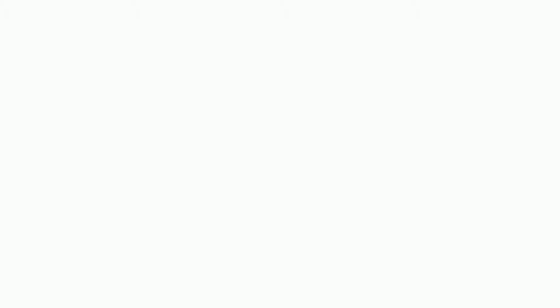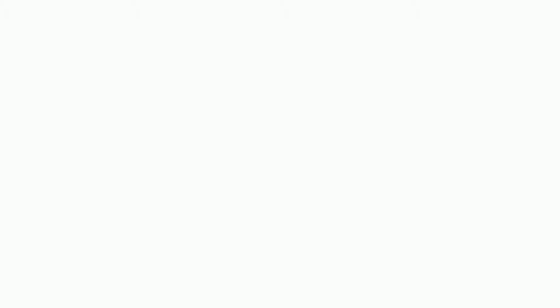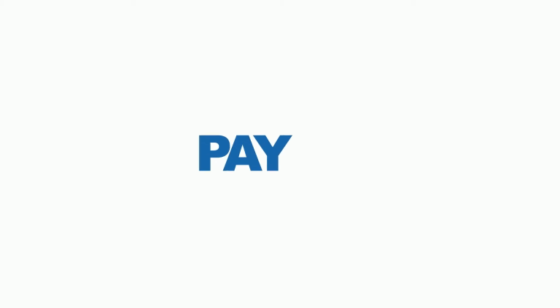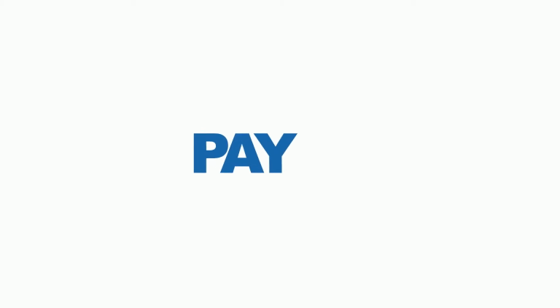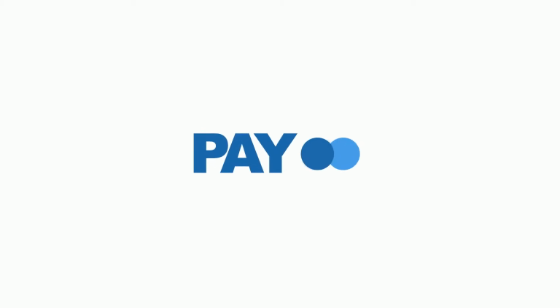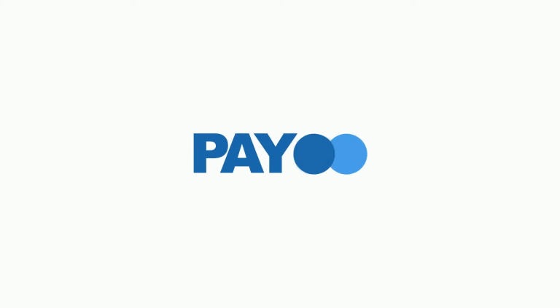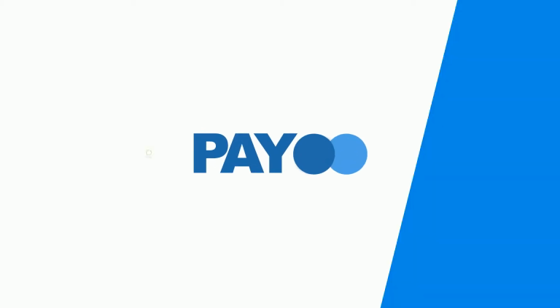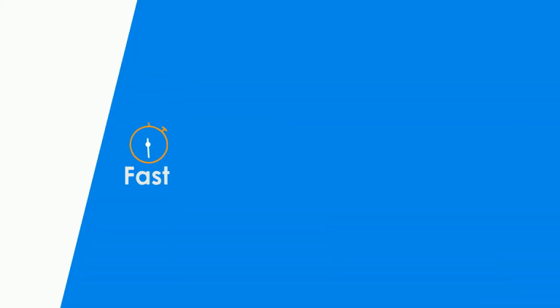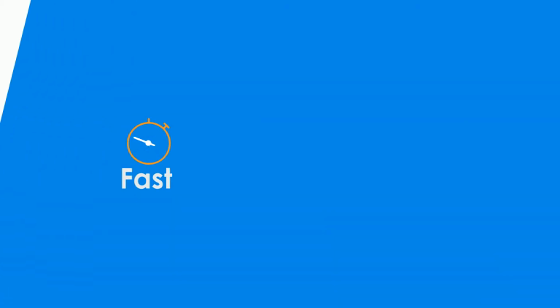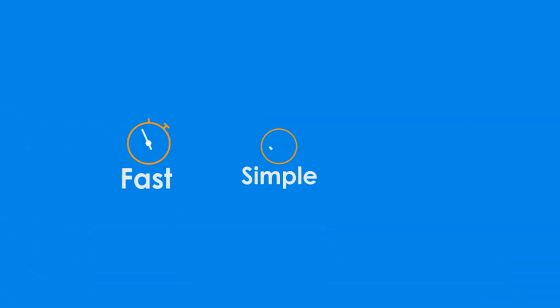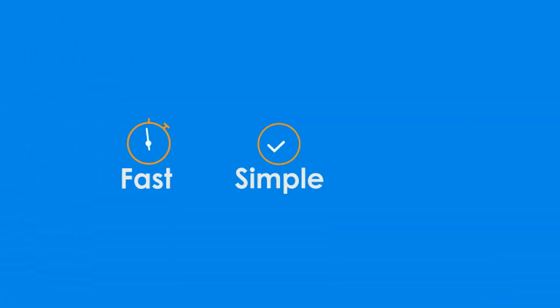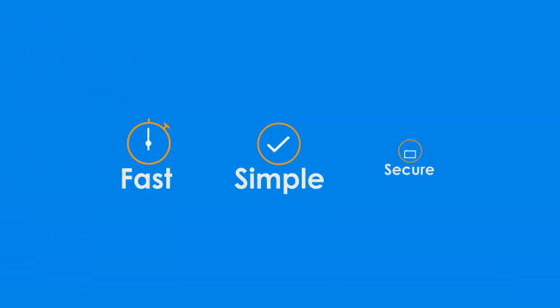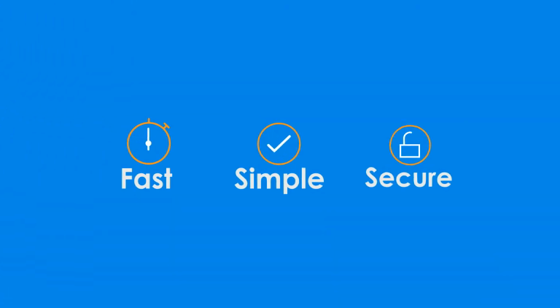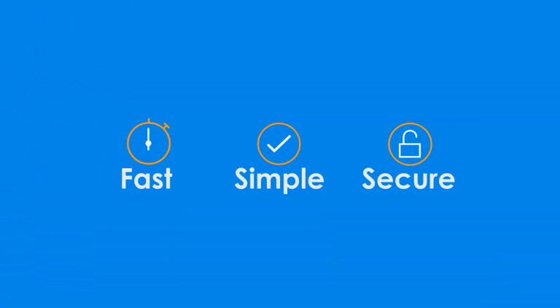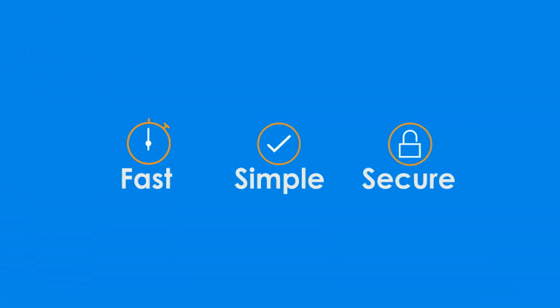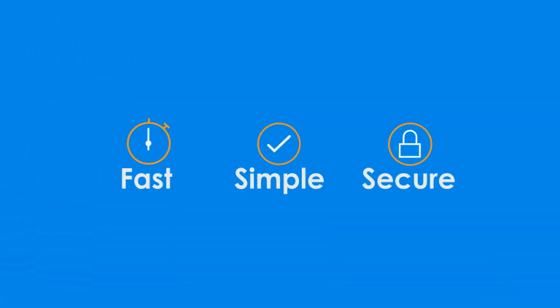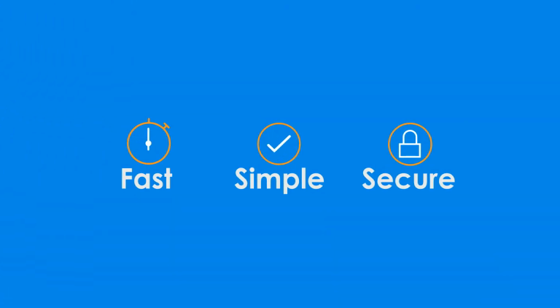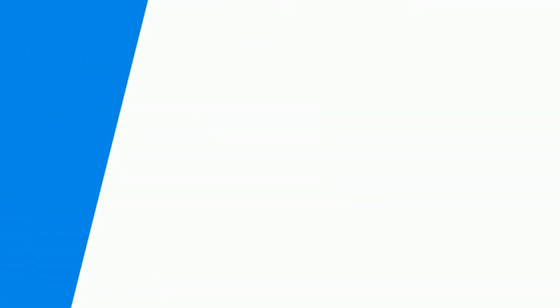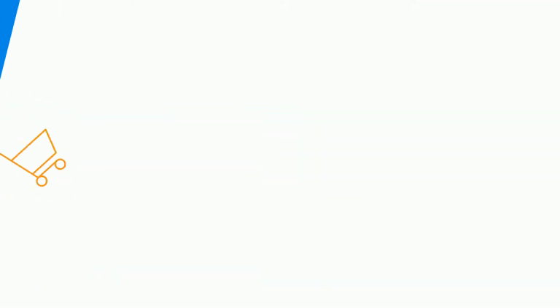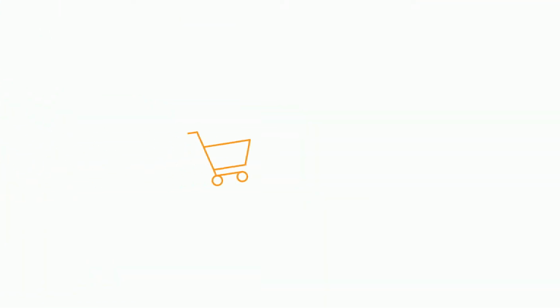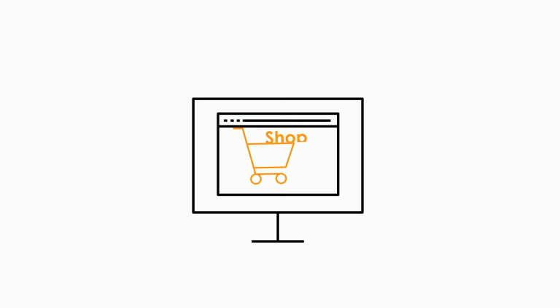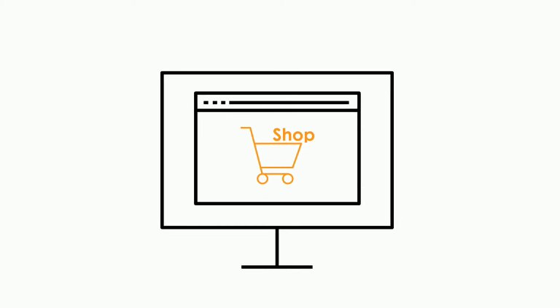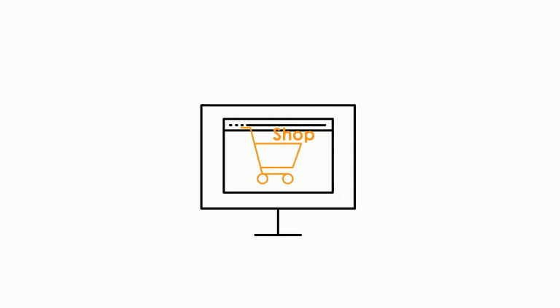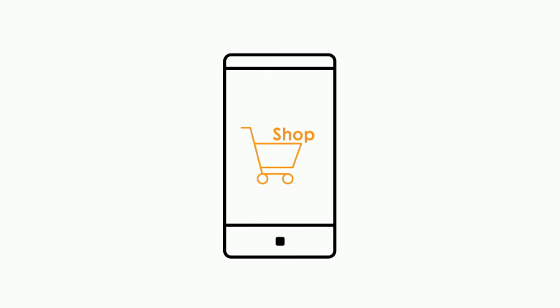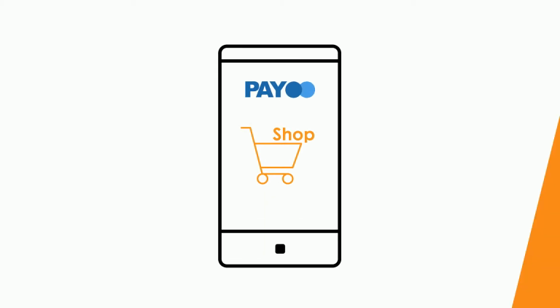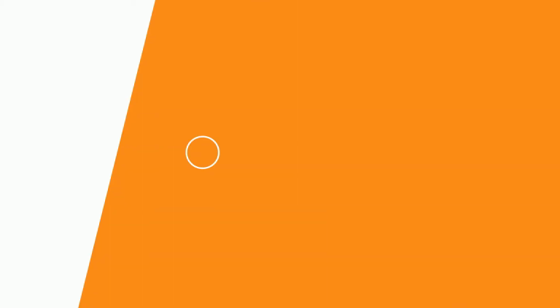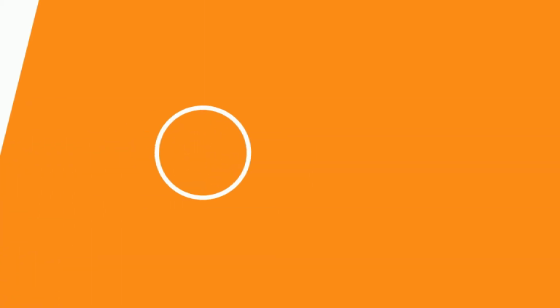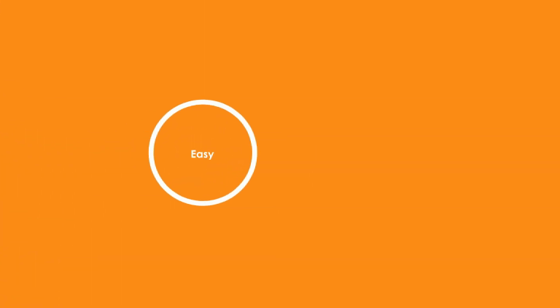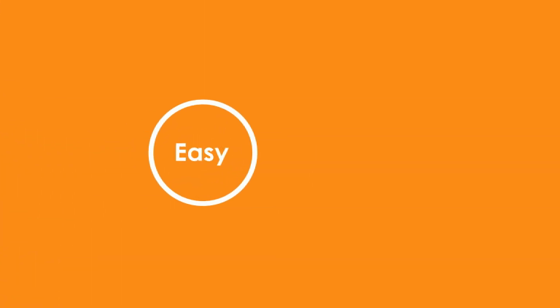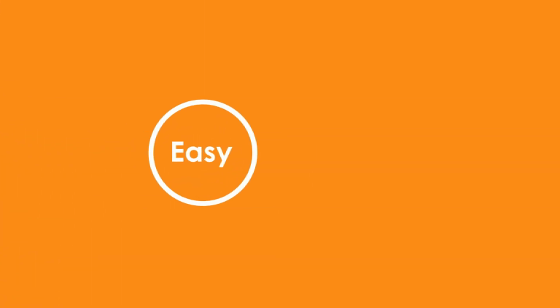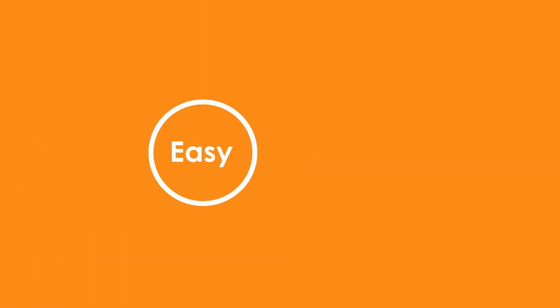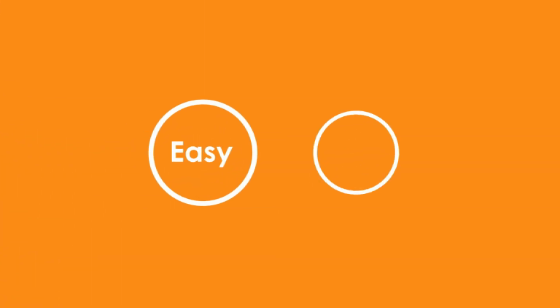Welcome to PAYO, the fastest, simple, more secure way to shop online and on mobile. Signing up is easy and it's free.